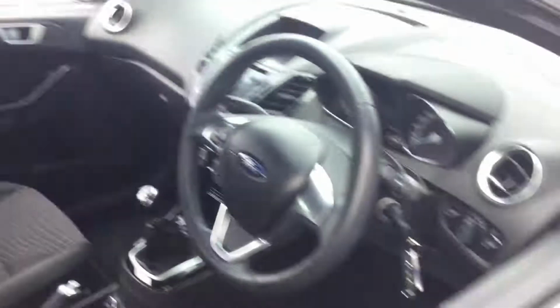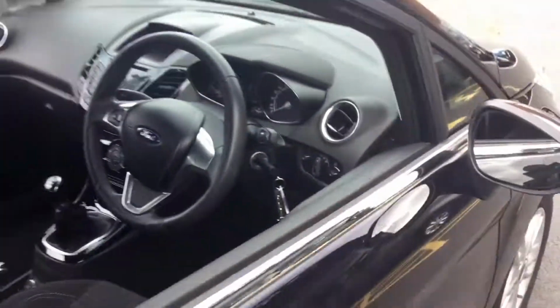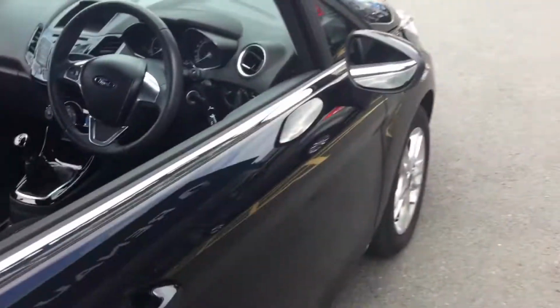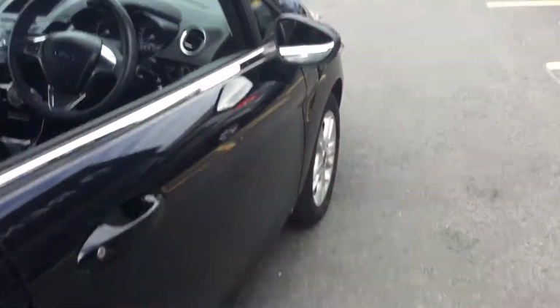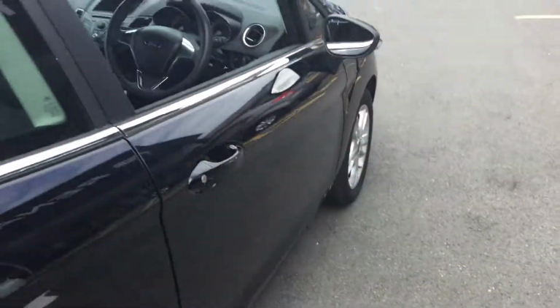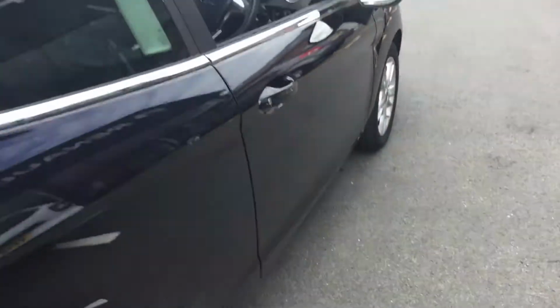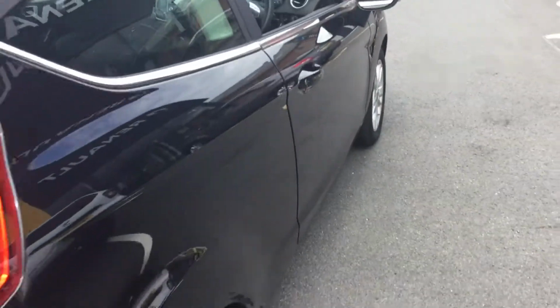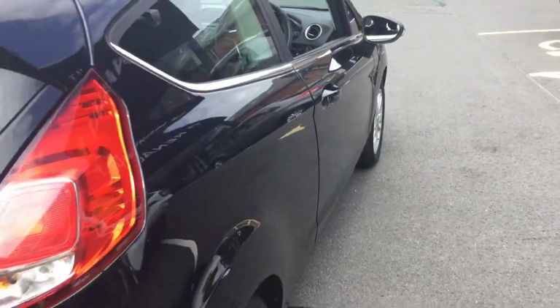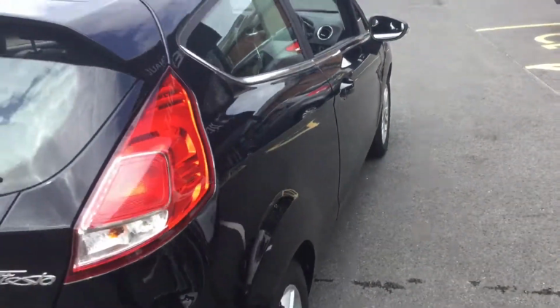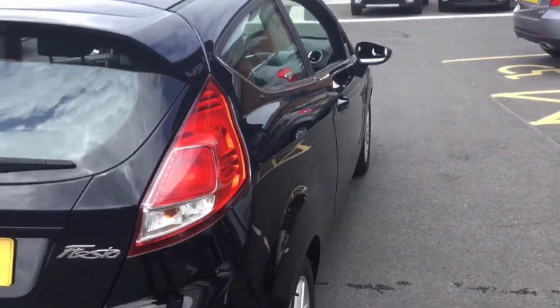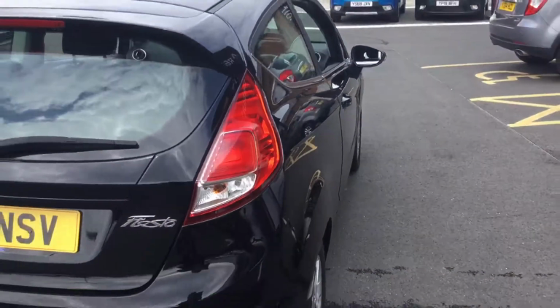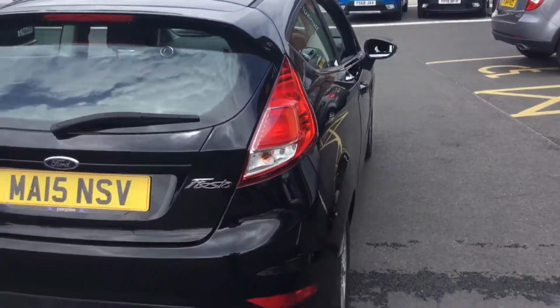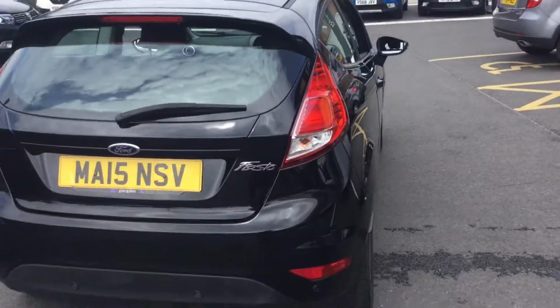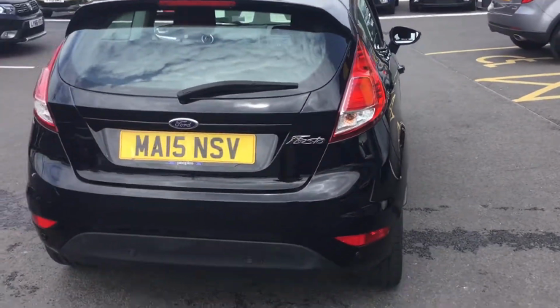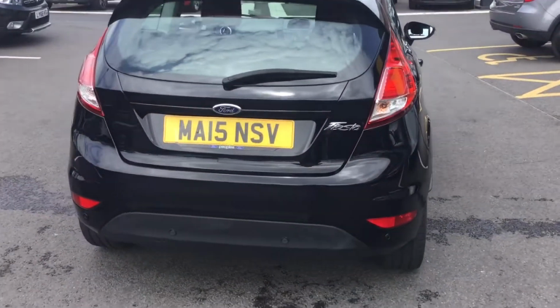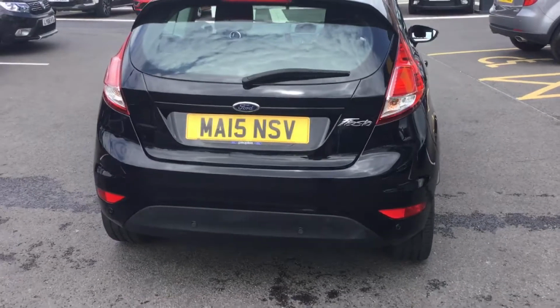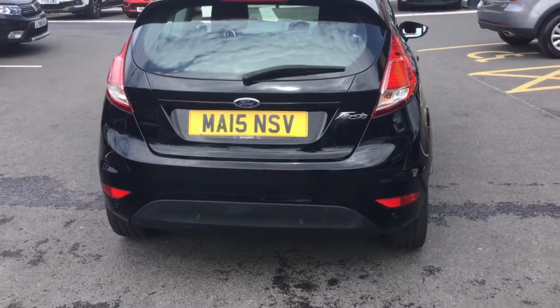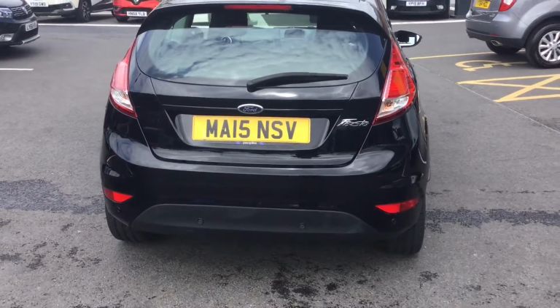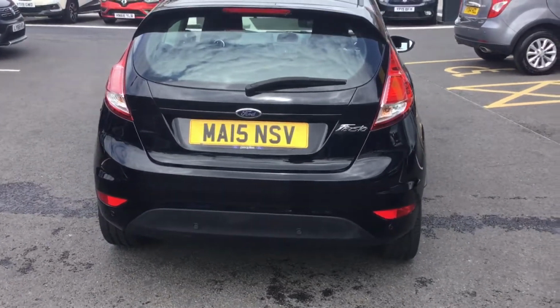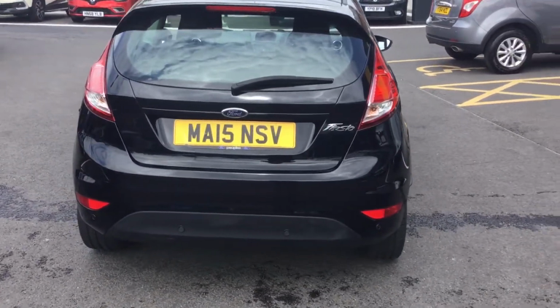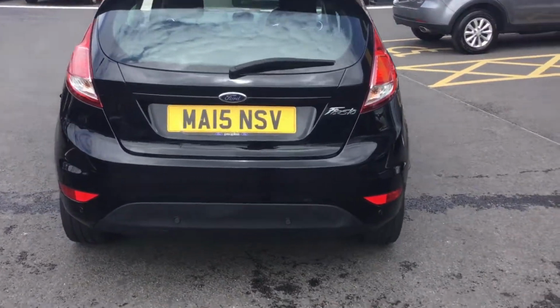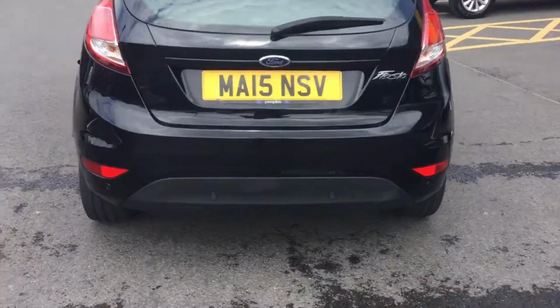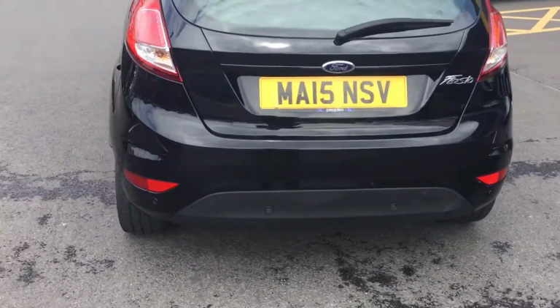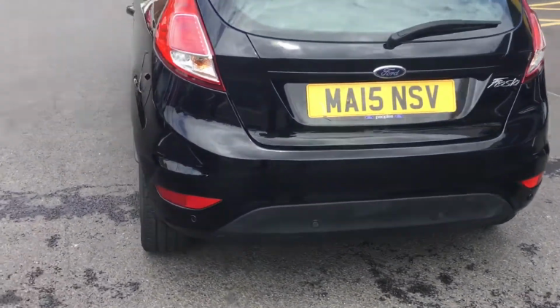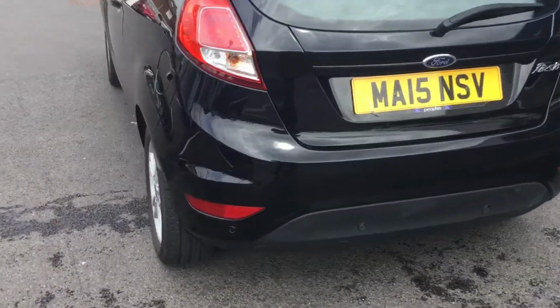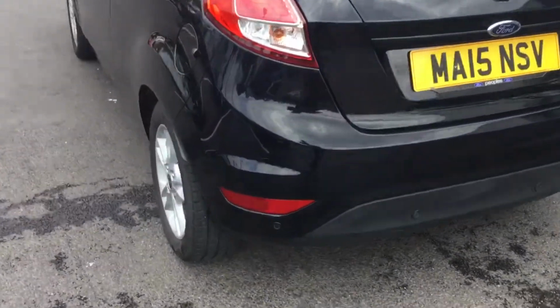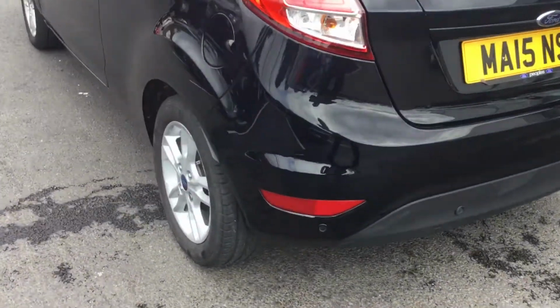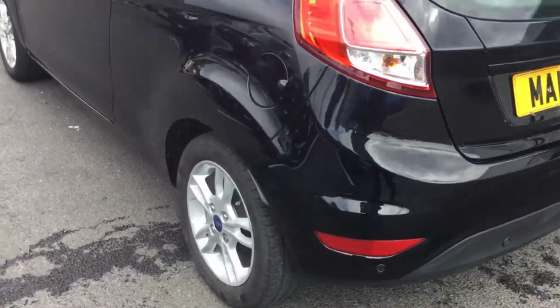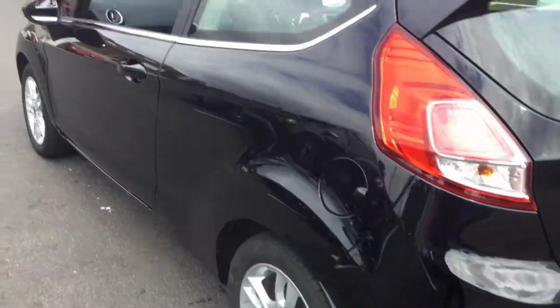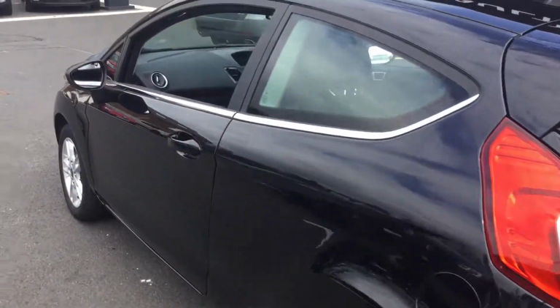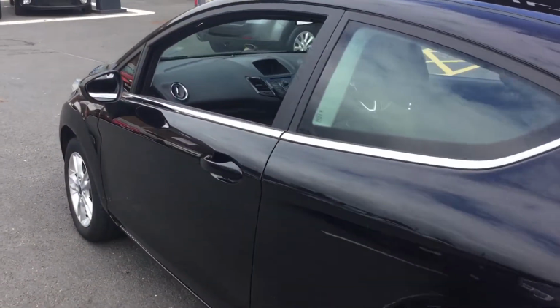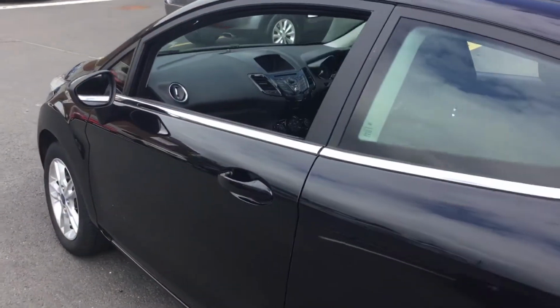Really nice first car. It's a petrol, and it's also got the upgraded rear parking sensors. Really smart looking guys — a fantastic first car.